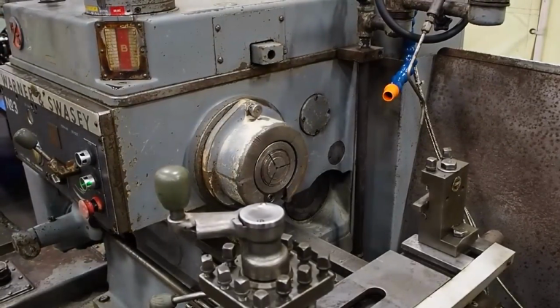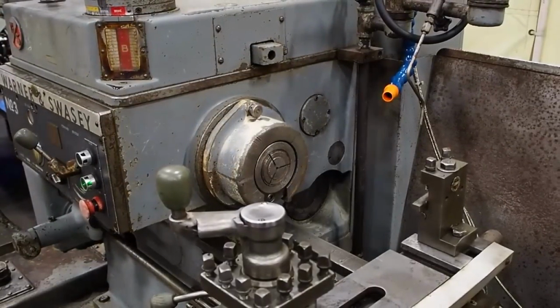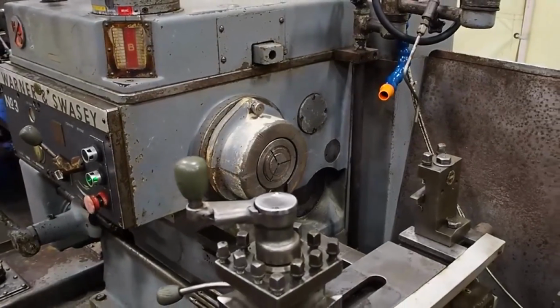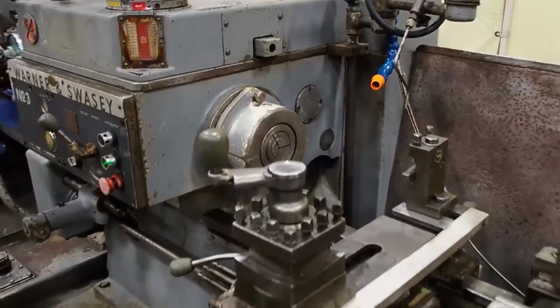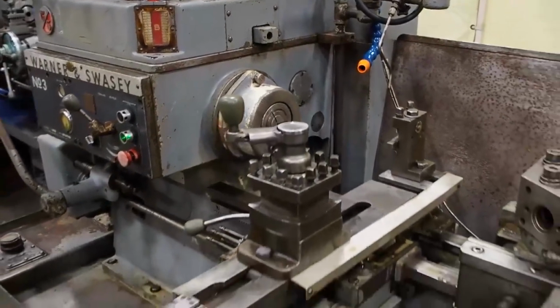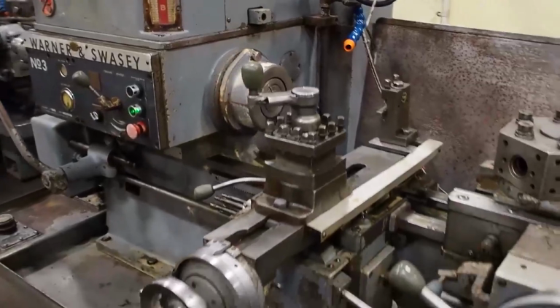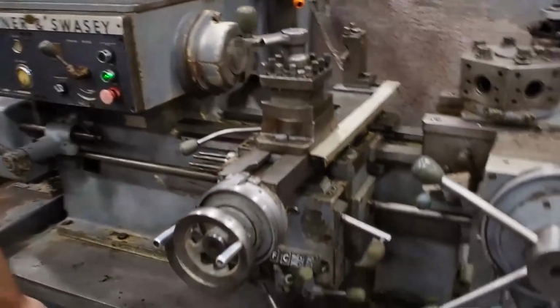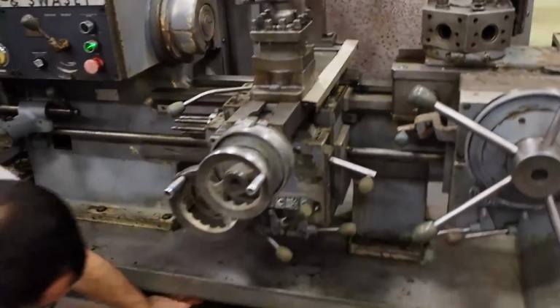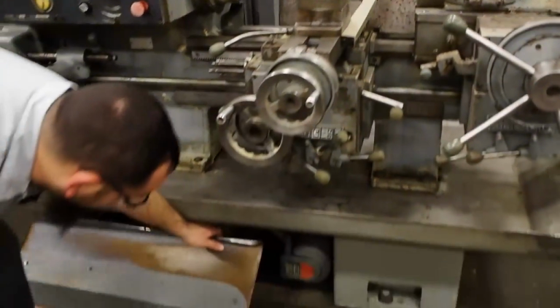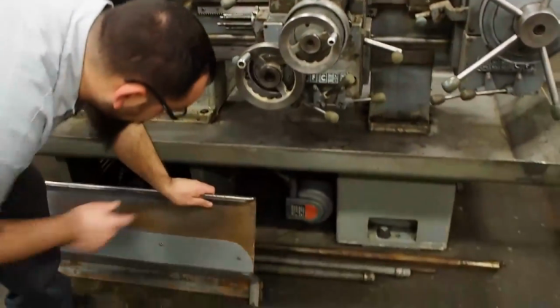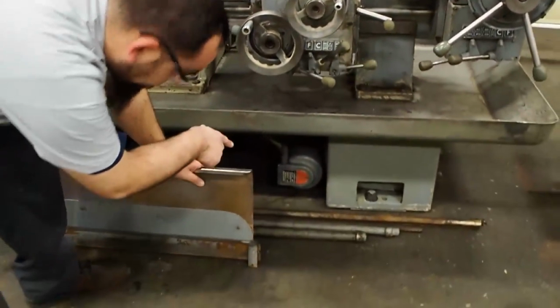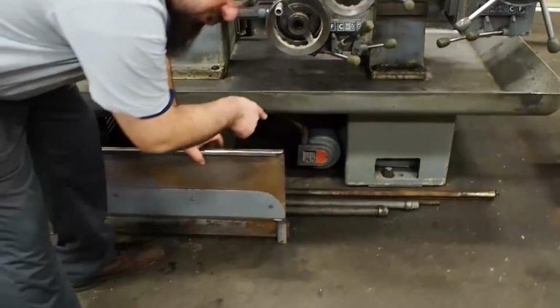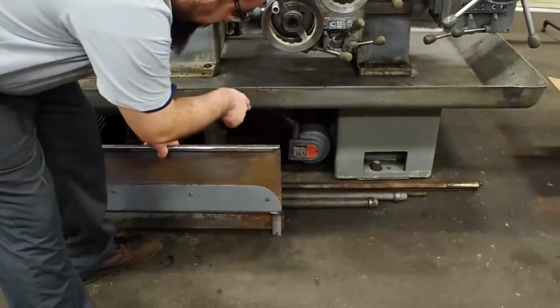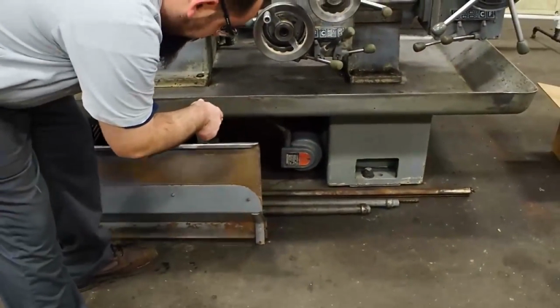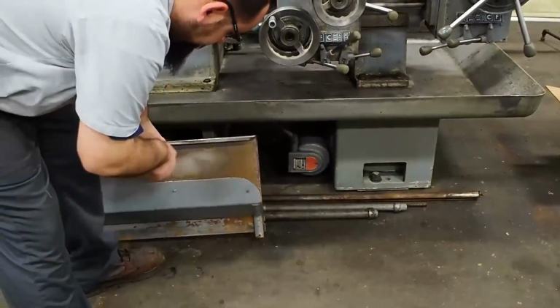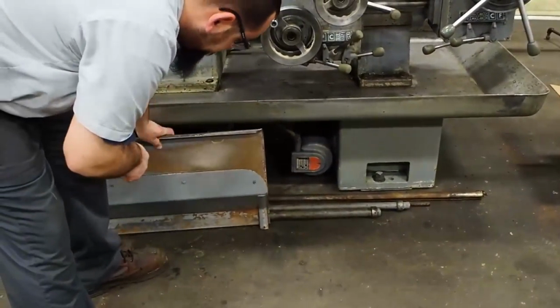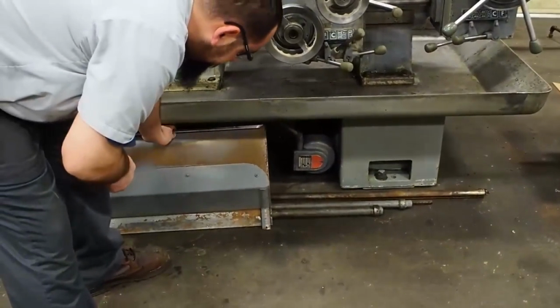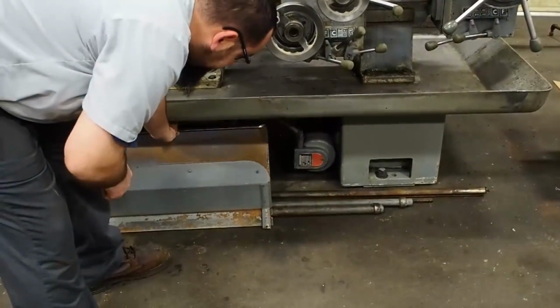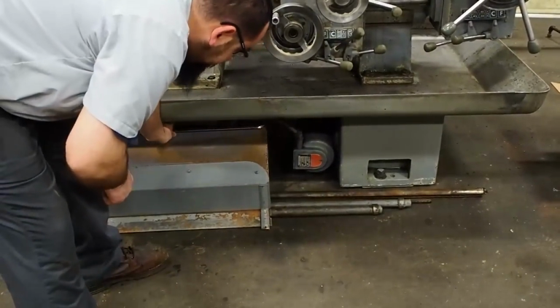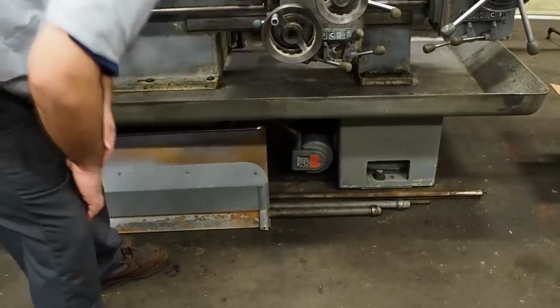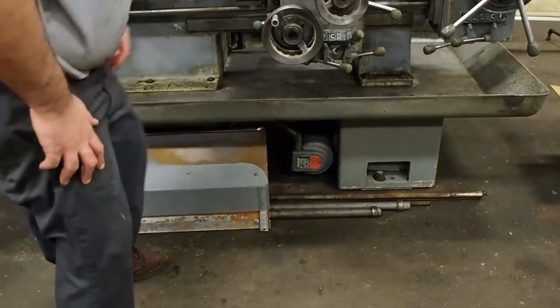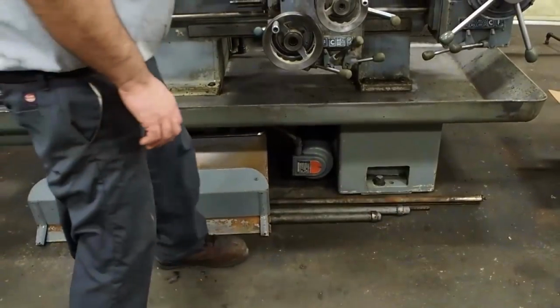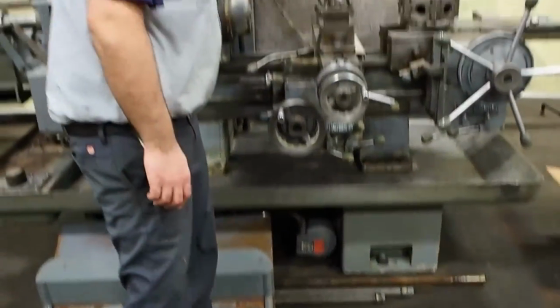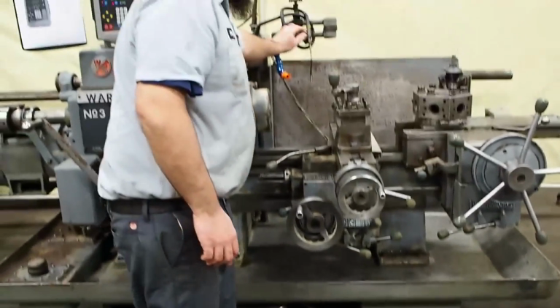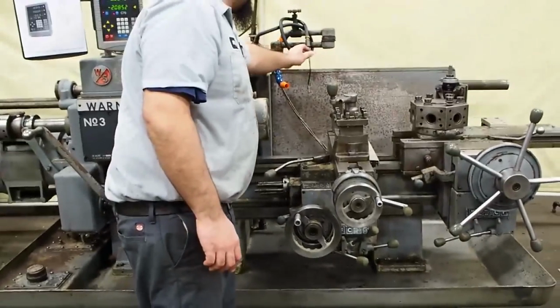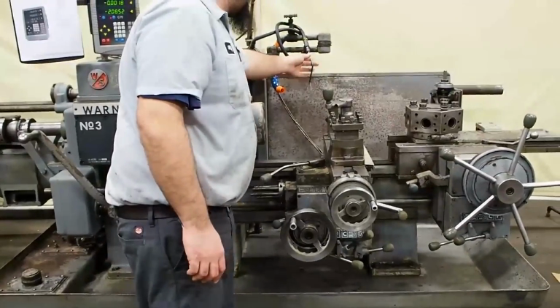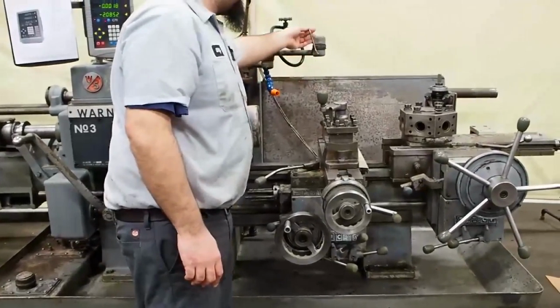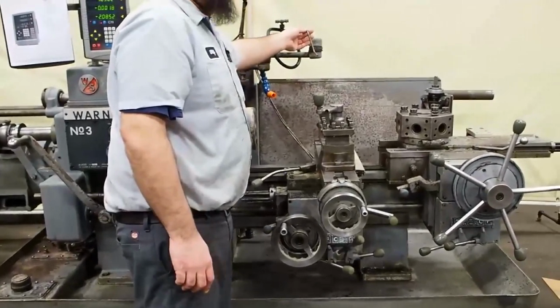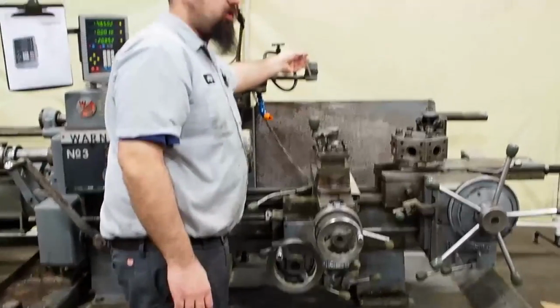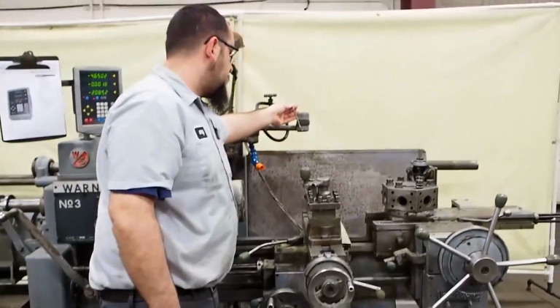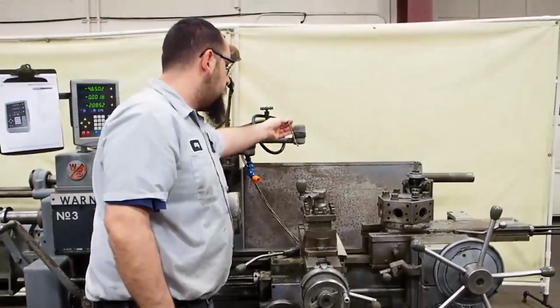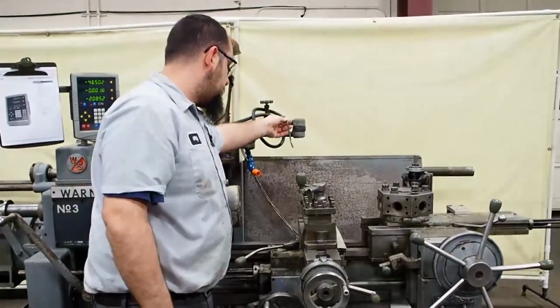As you can see, this unit is equipped with an electronic coolant pump — an industrial pump. We have a coolant nozzle here and we also have an extra auxiliary coolant nozzle.